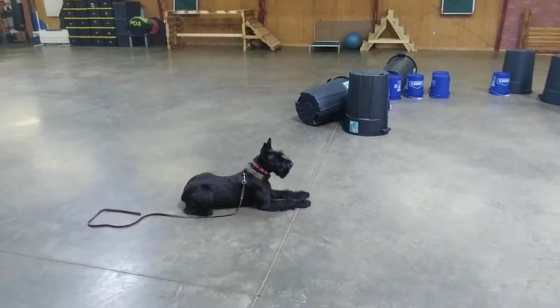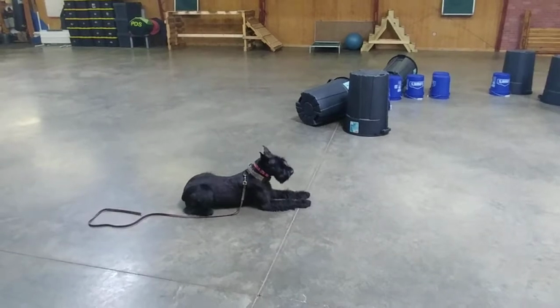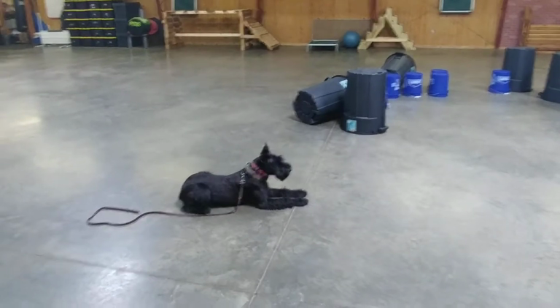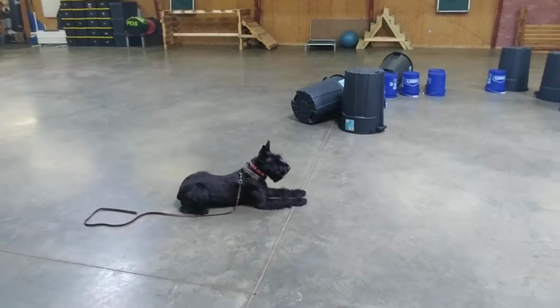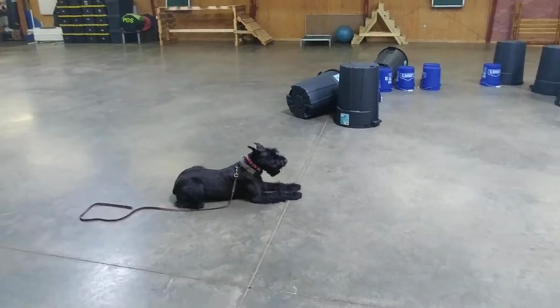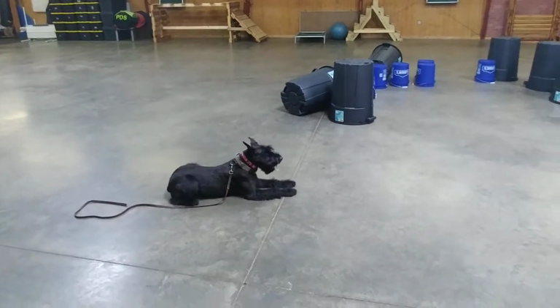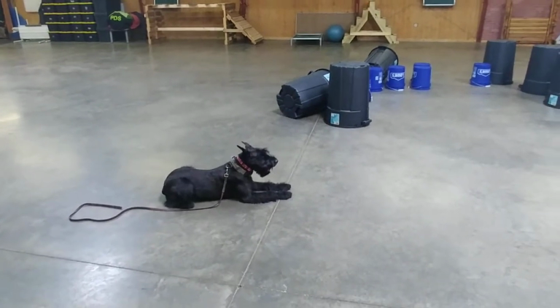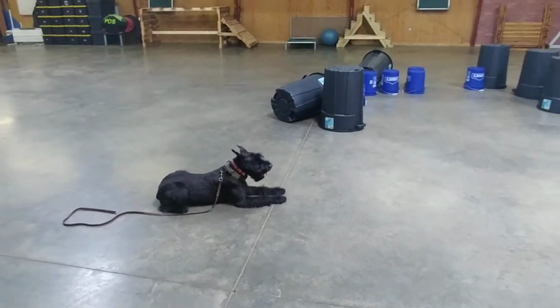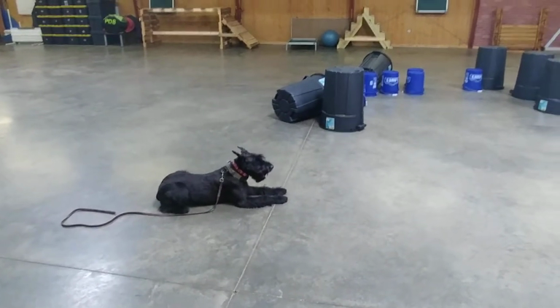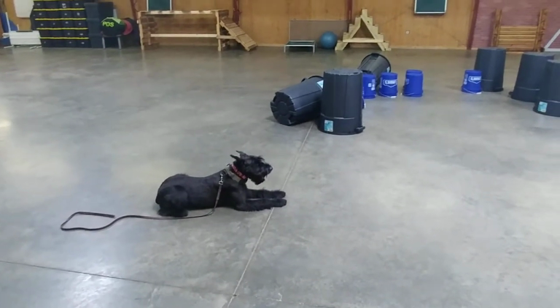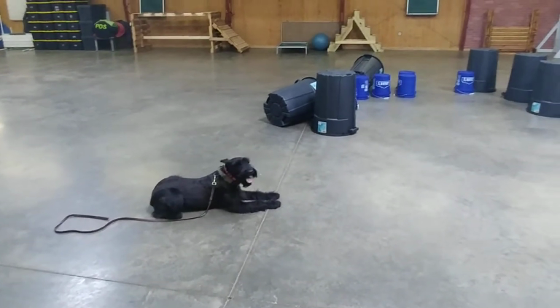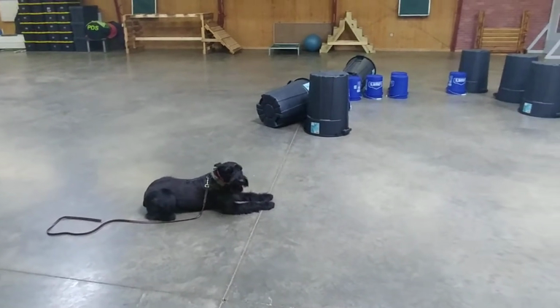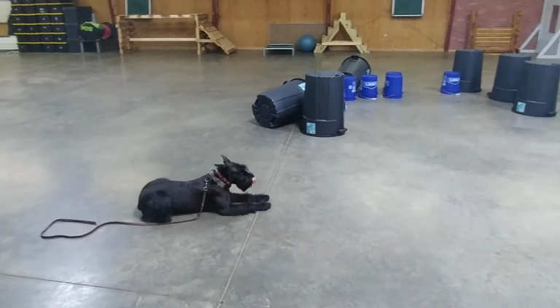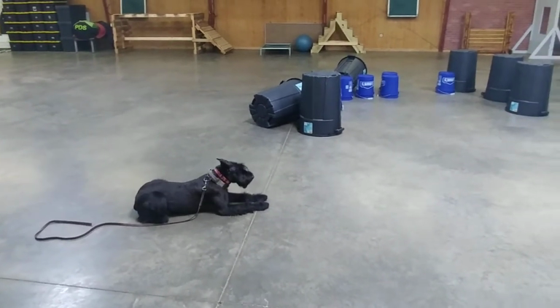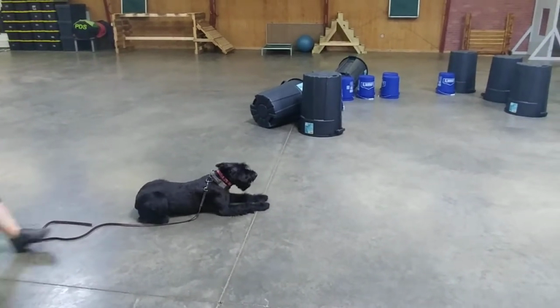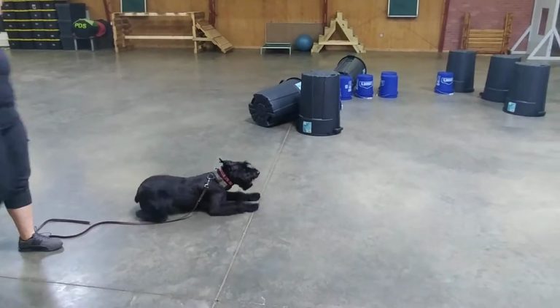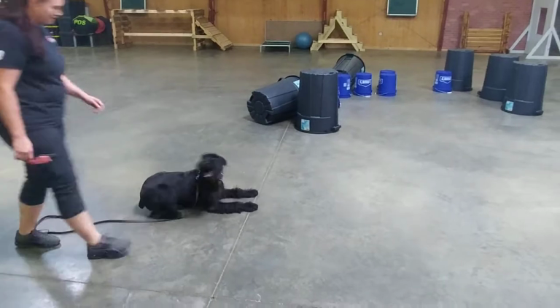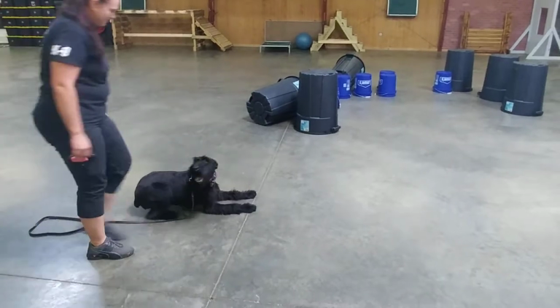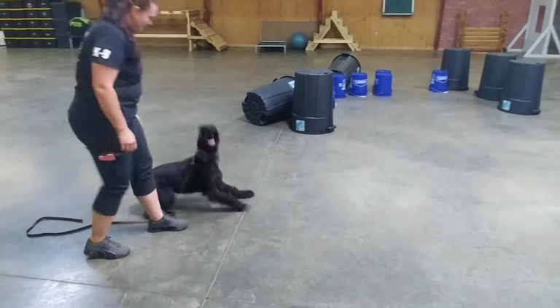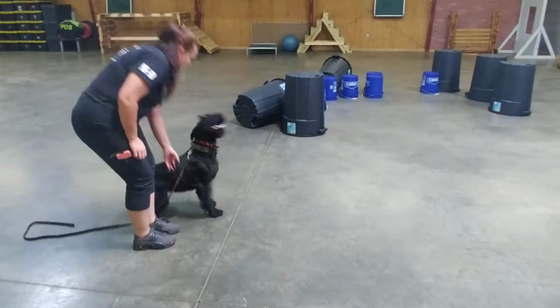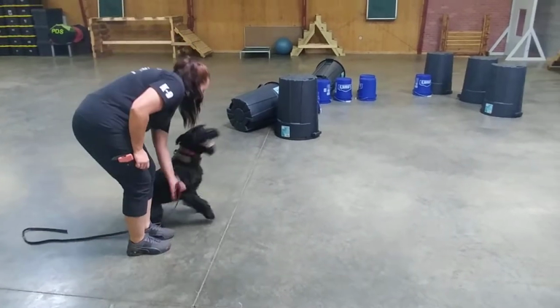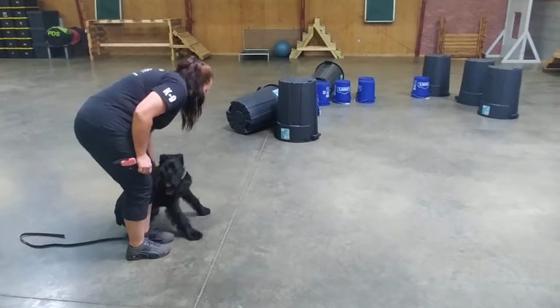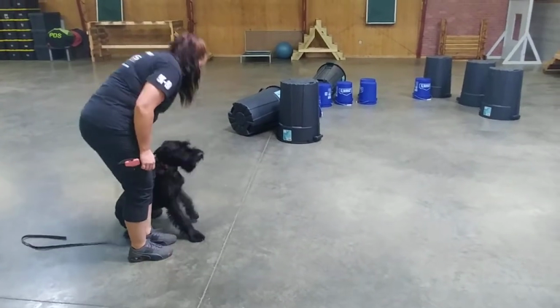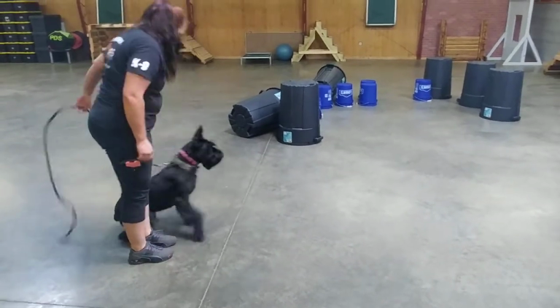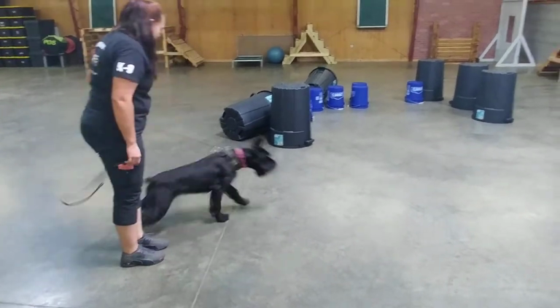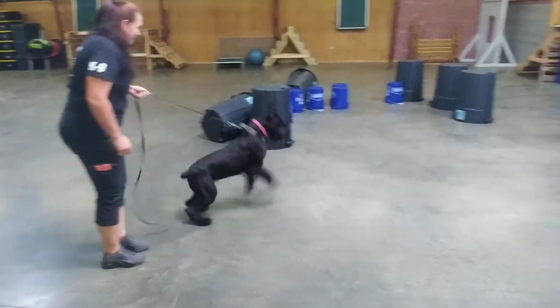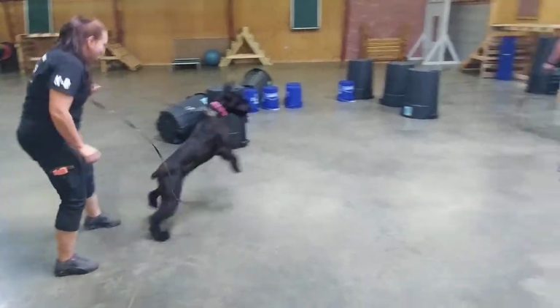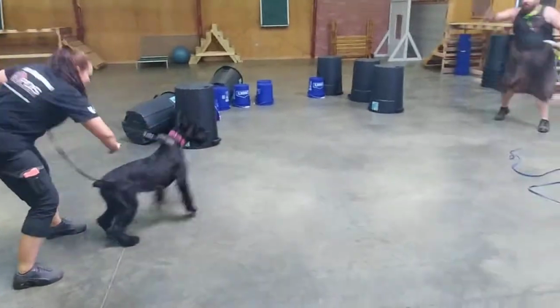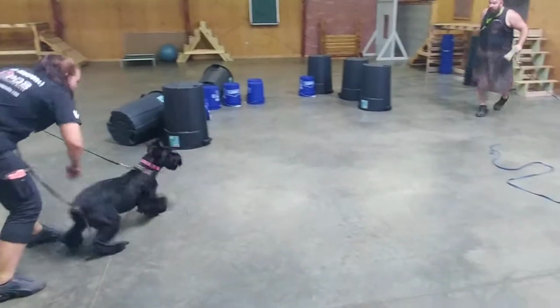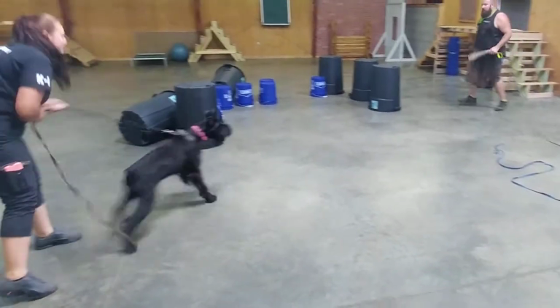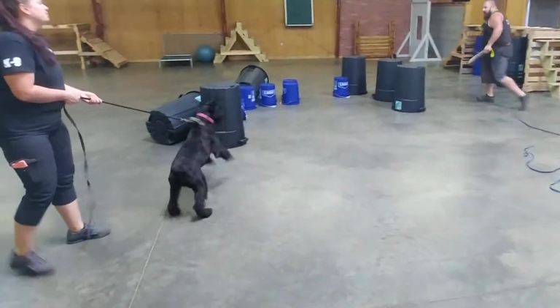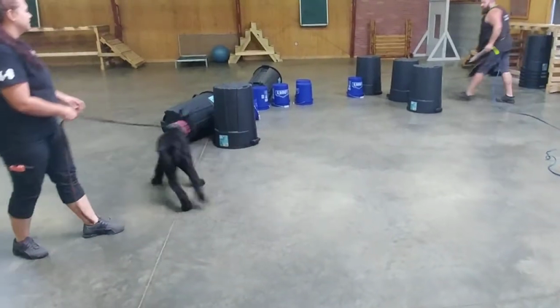Hey guys, we've got Carmen in here today. We're going to do a little bit of environmental bite work training — get her on a tug, get her around some buckets and some trash cans, and see how she reacts to it.